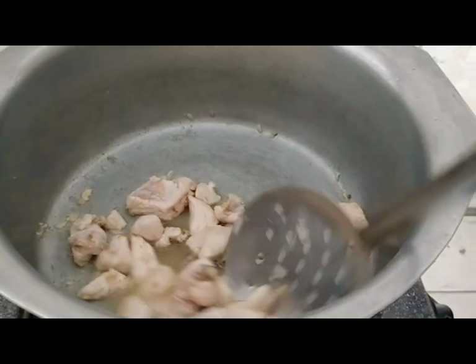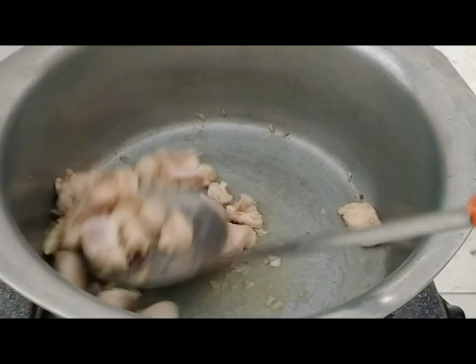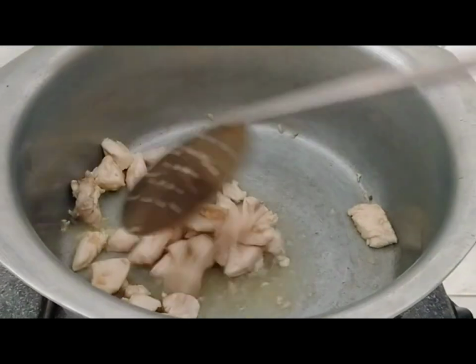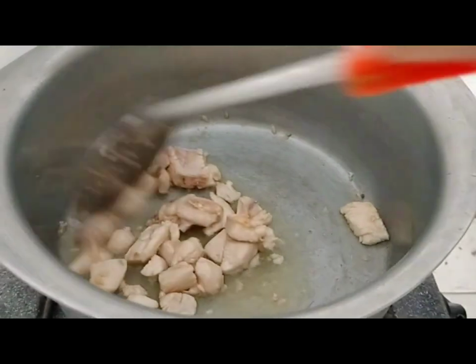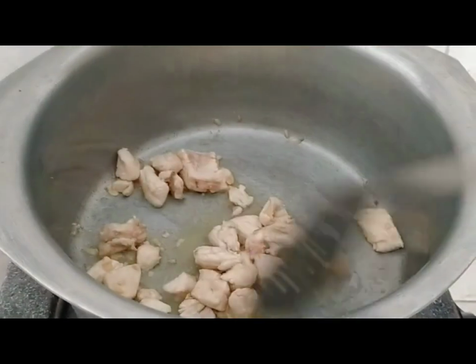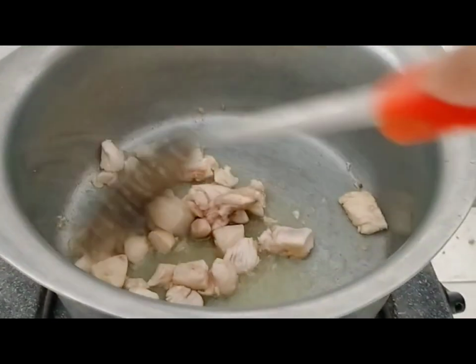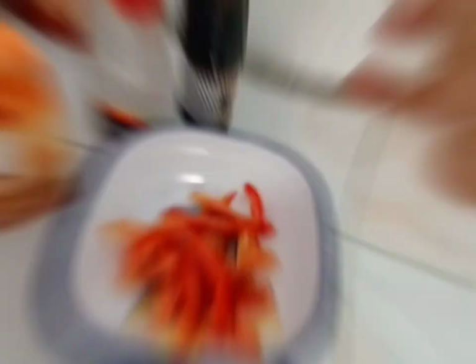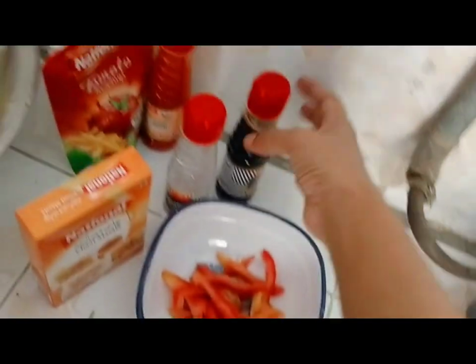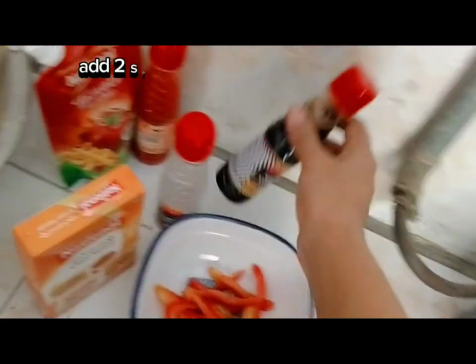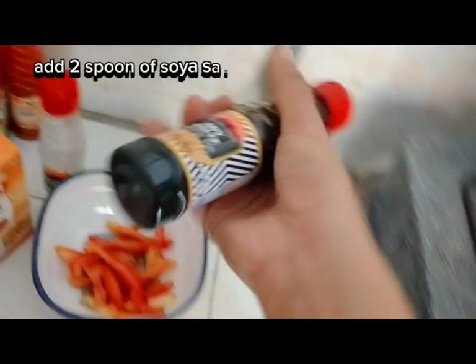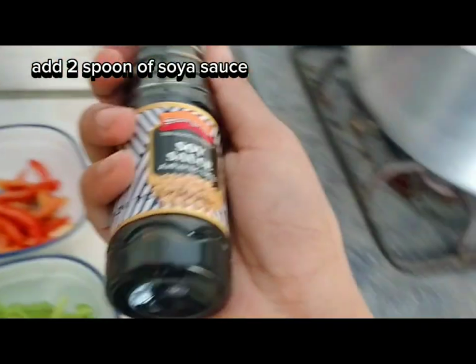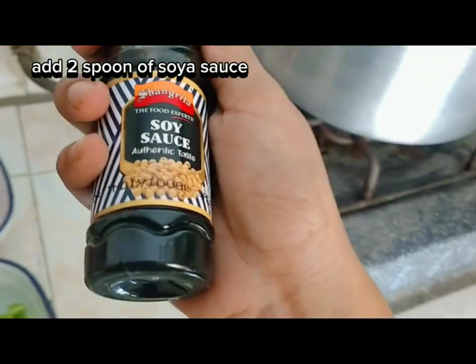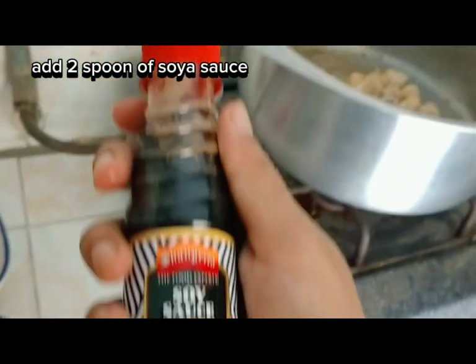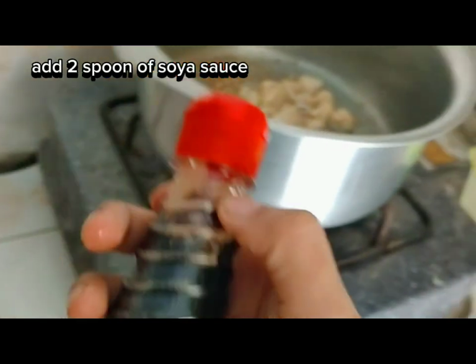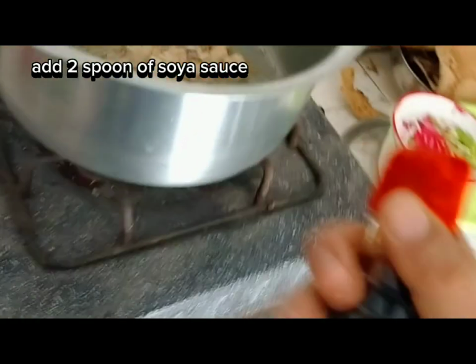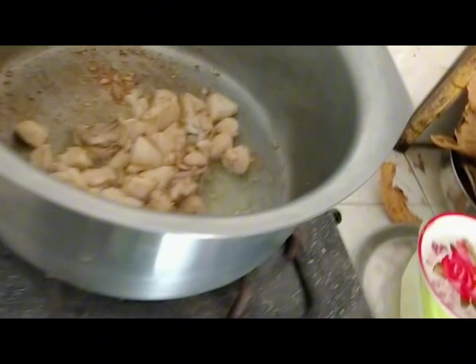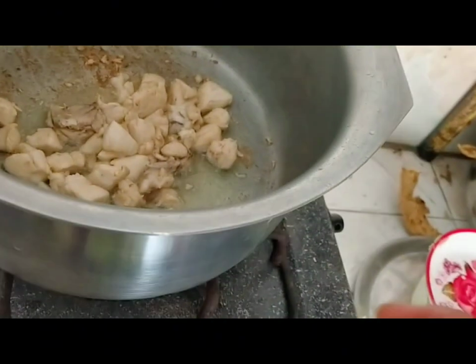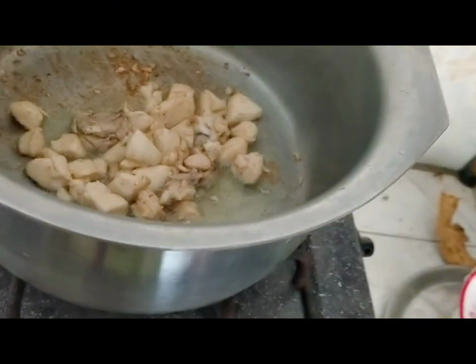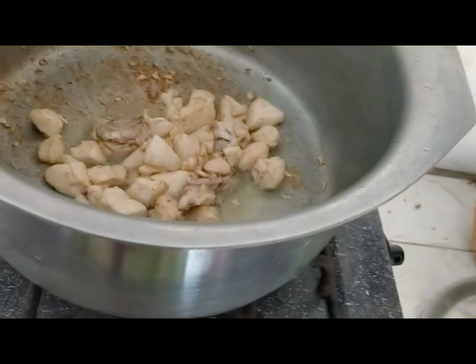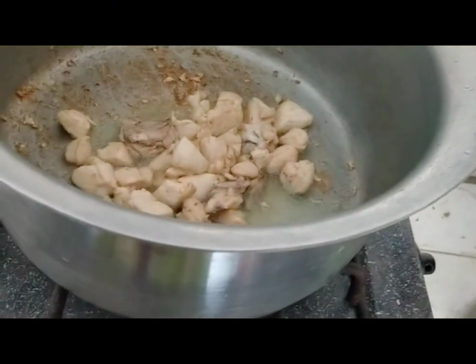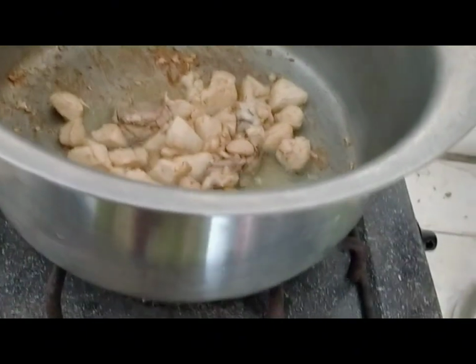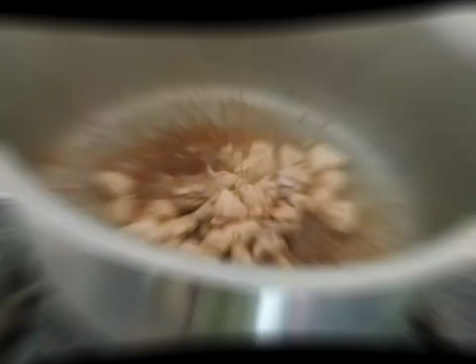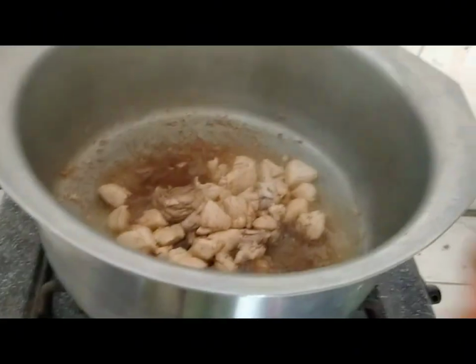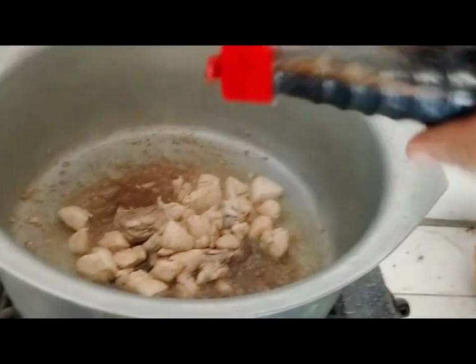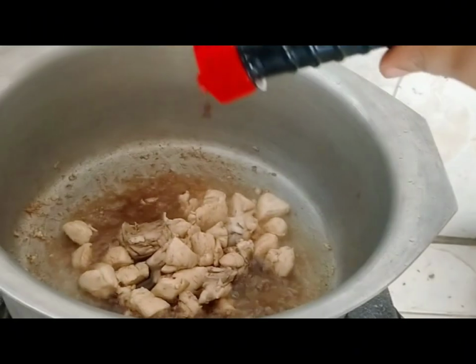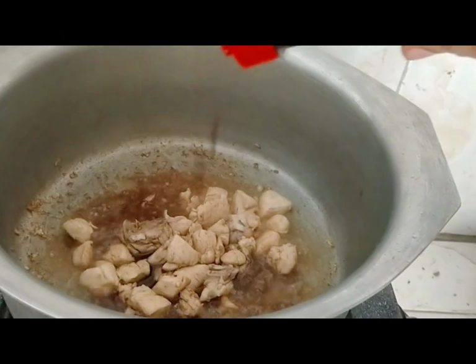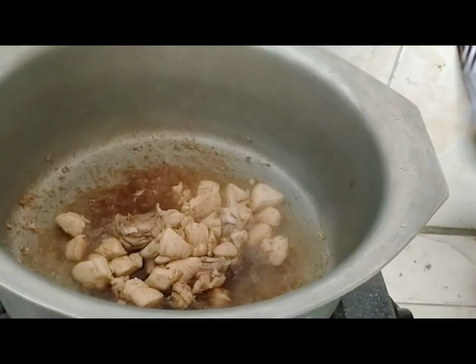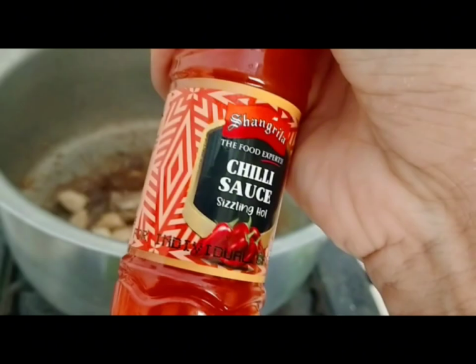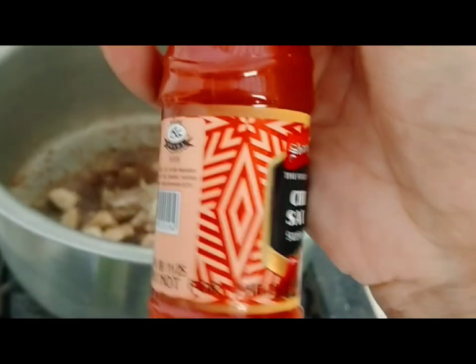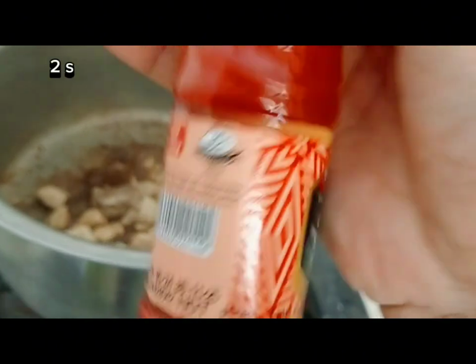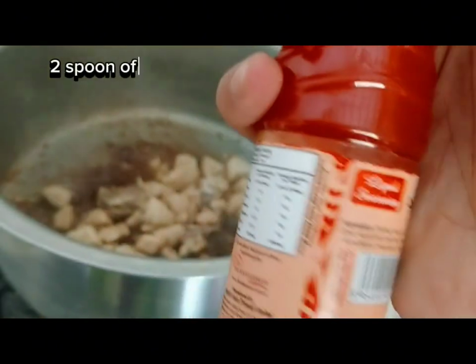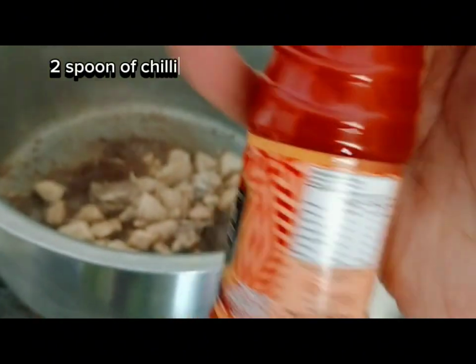If you add chicken at the bottom, salt will not look better. I added sausage, chili sauce and vinegar.